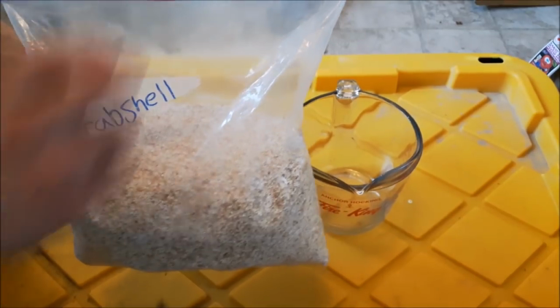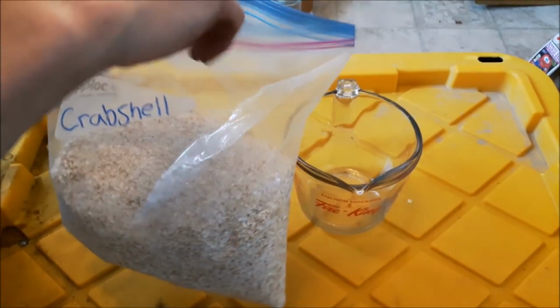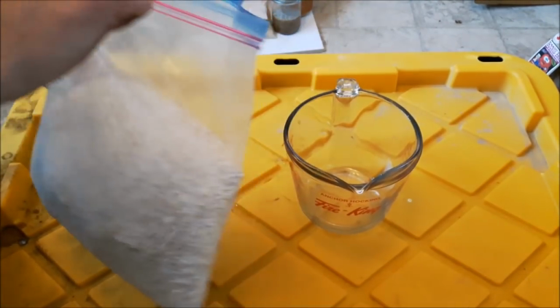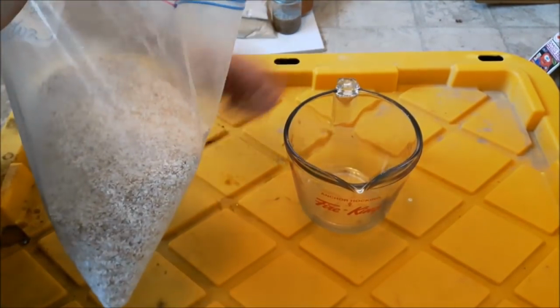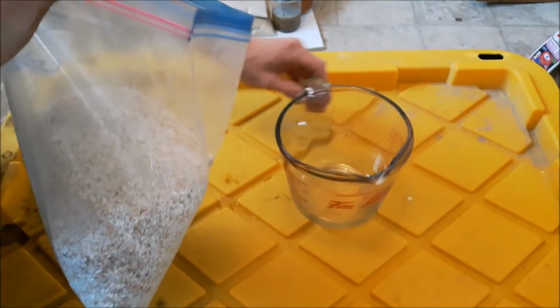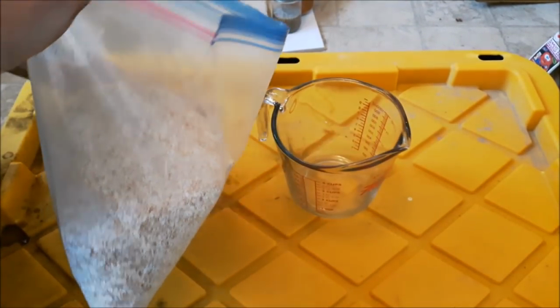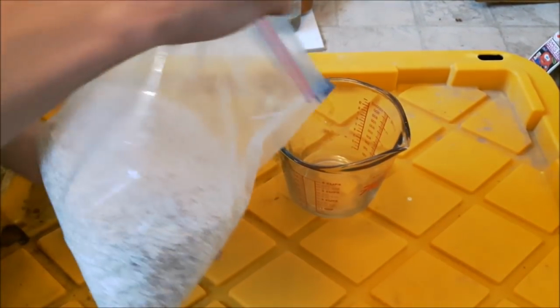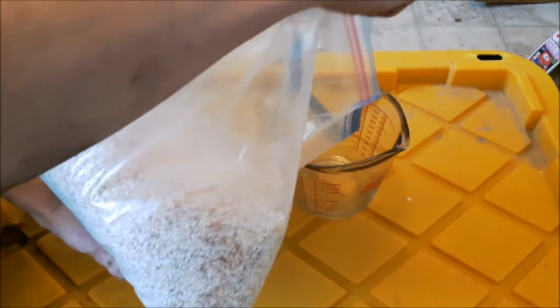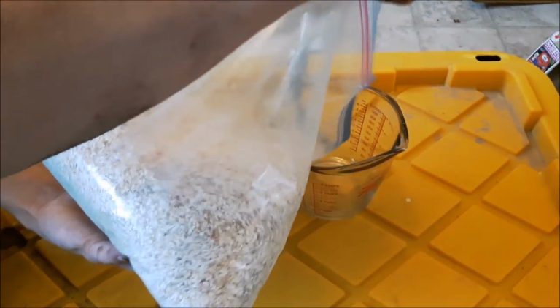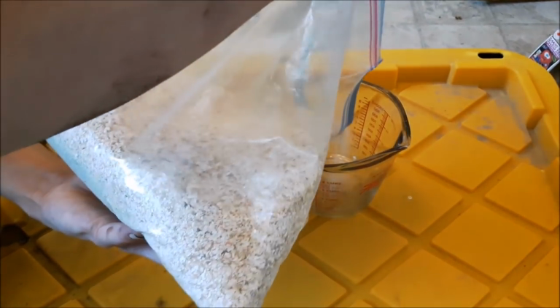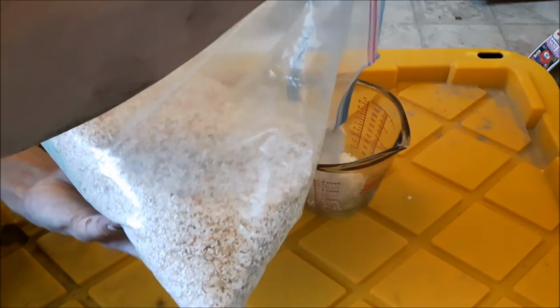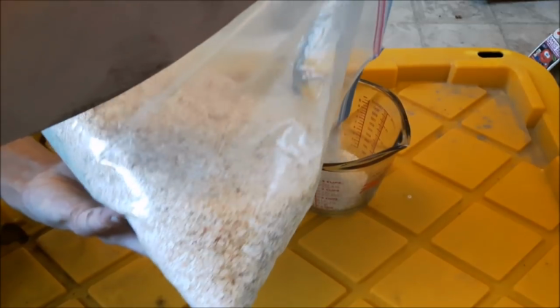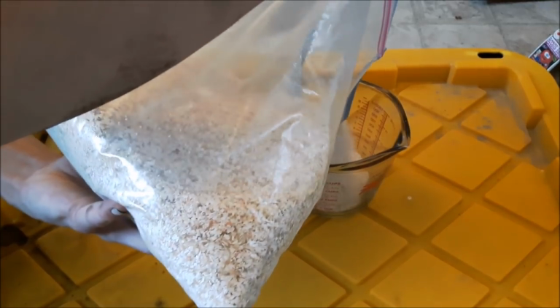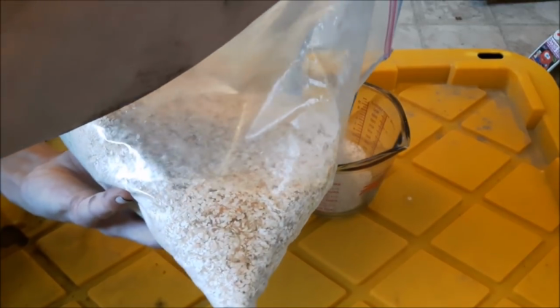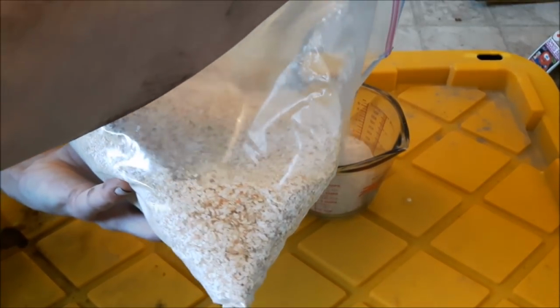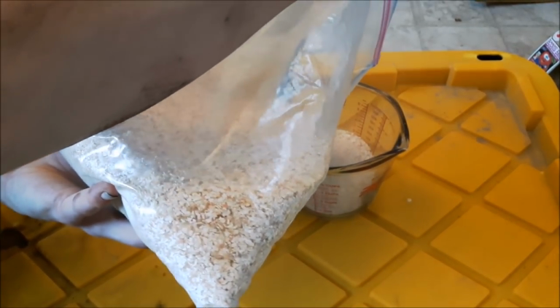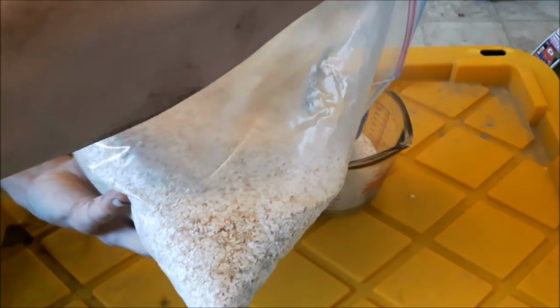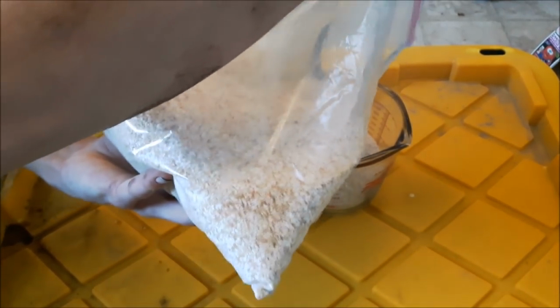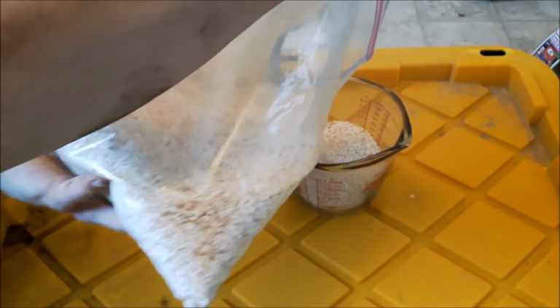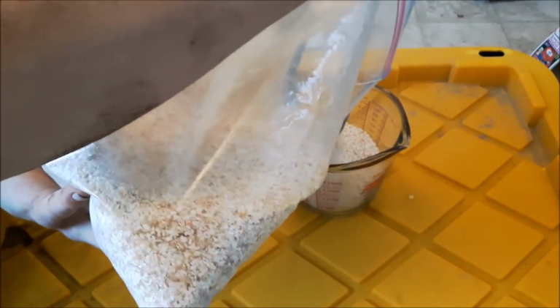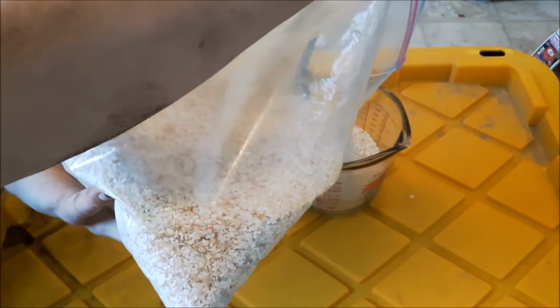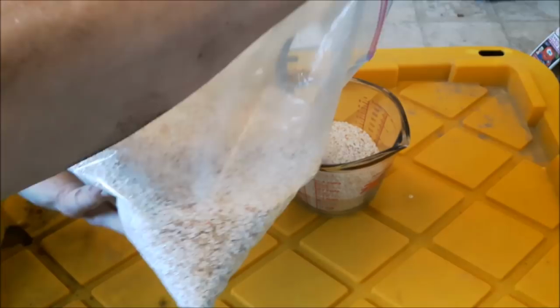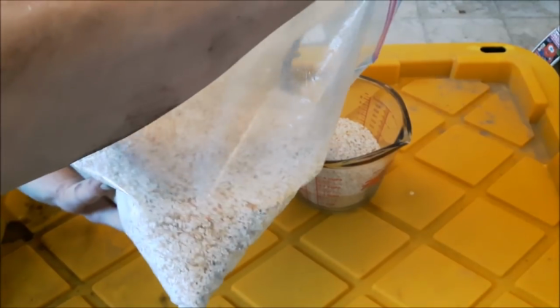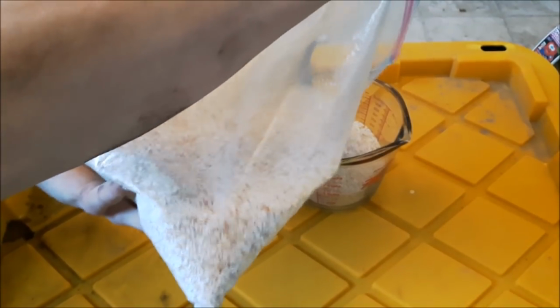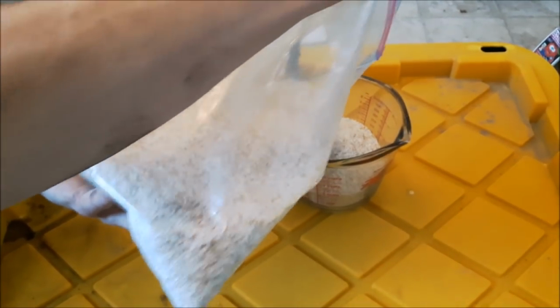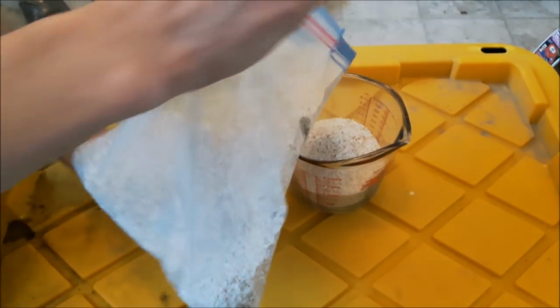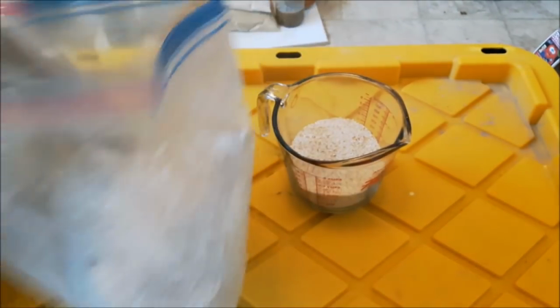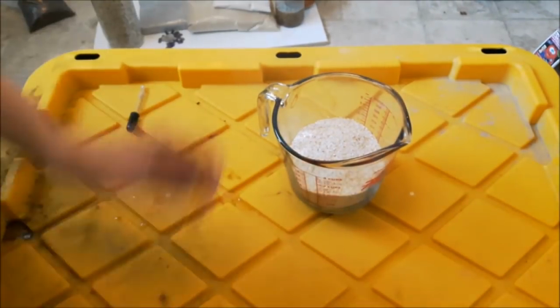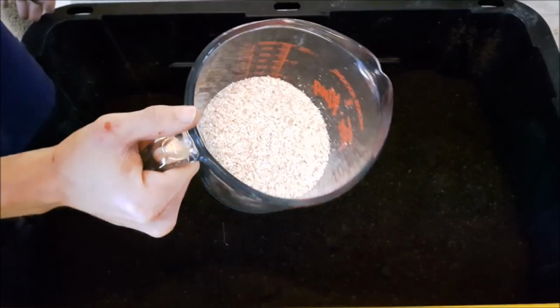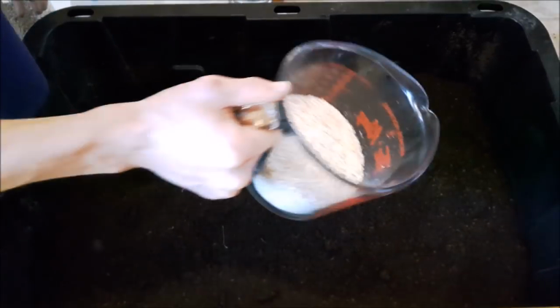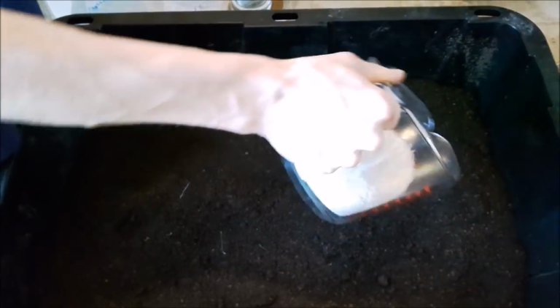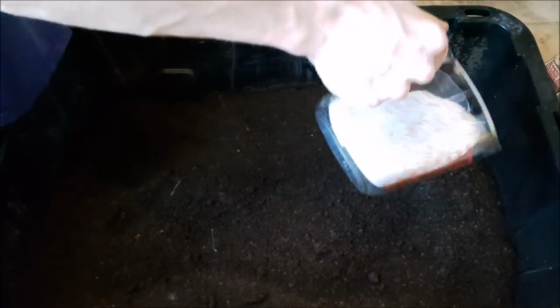Starting with the vermicompost — I use a cup of crab shell meal. We are using two cubic feet, so I'm going to use two cups of crab shell meal. Just pour it onto your soil to get it out of the way.